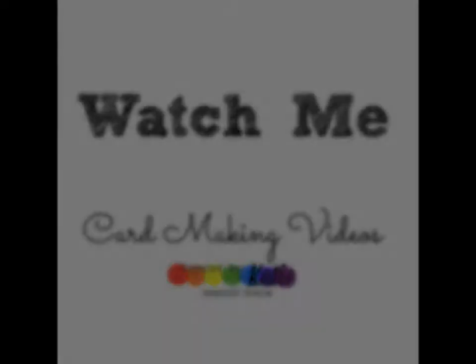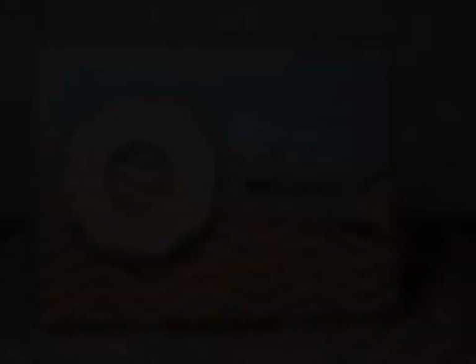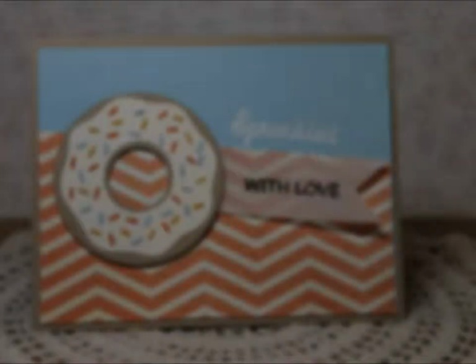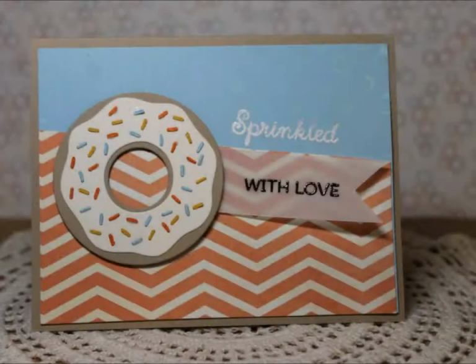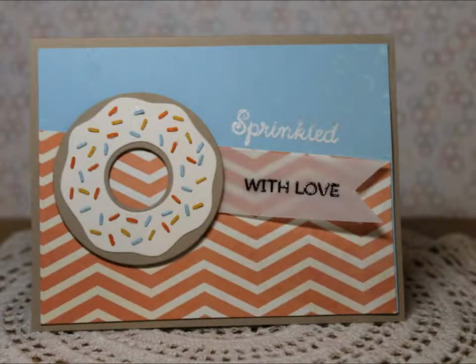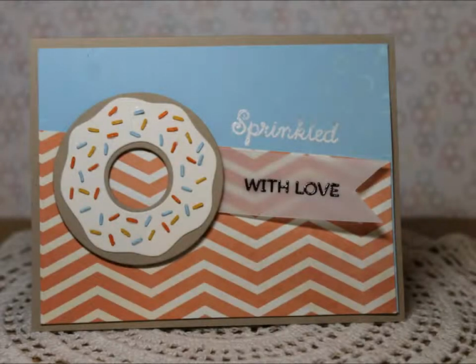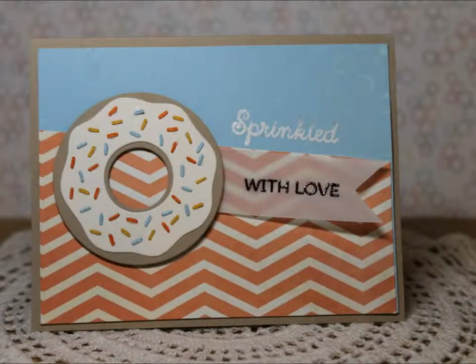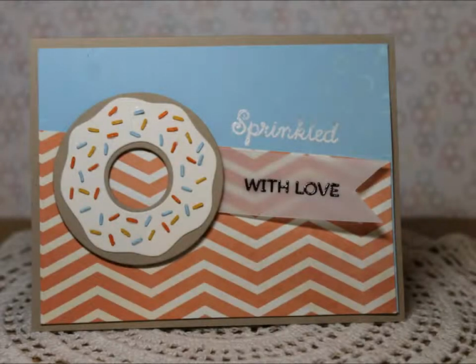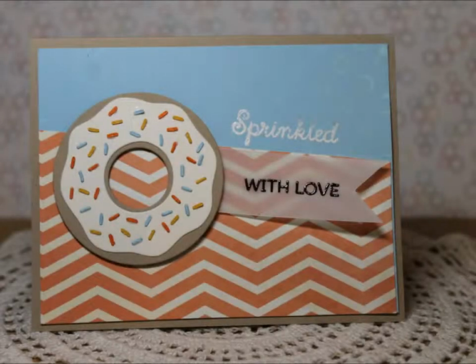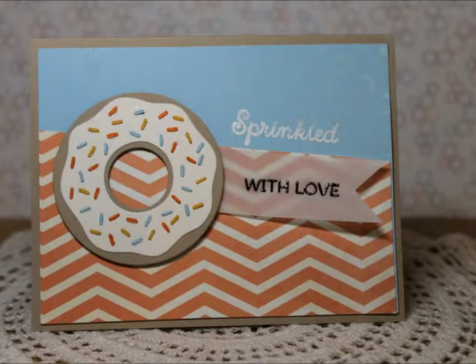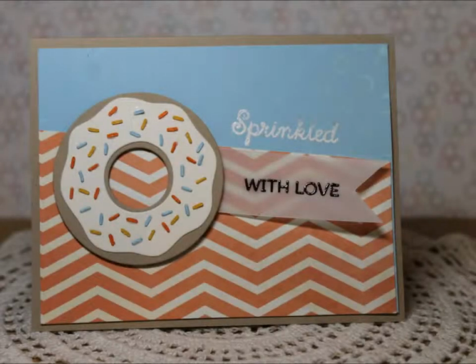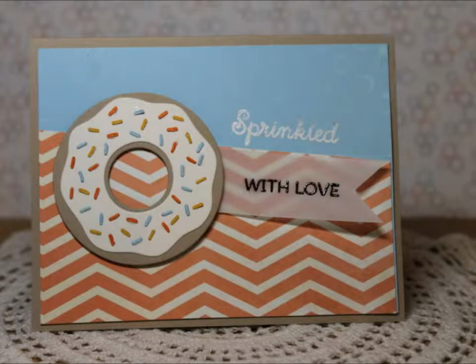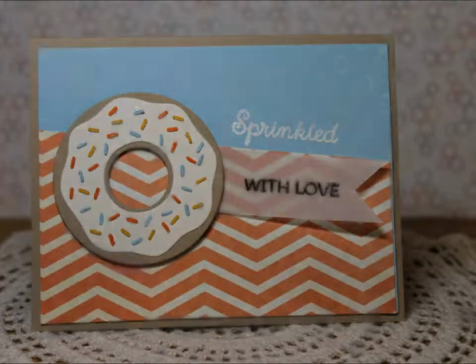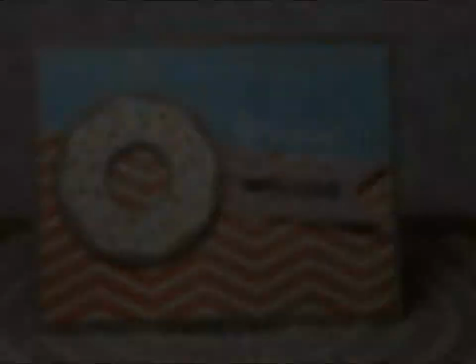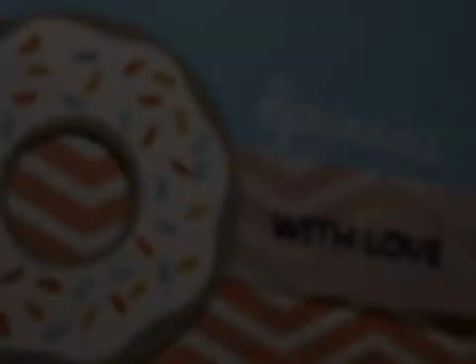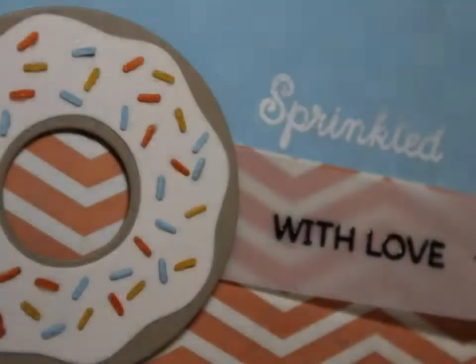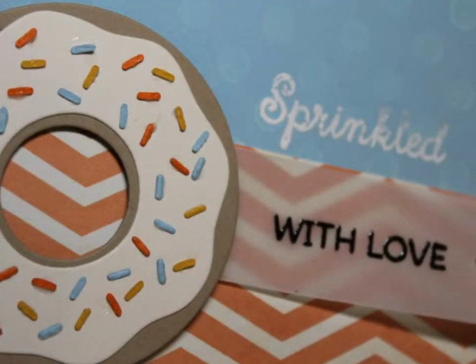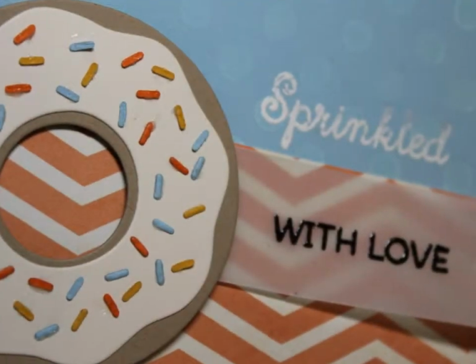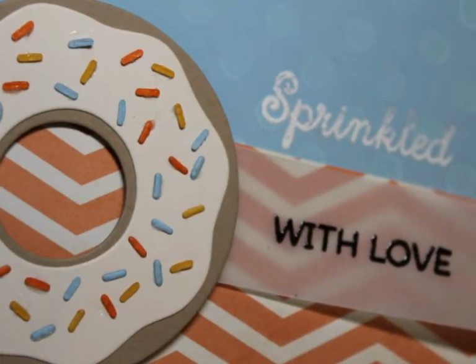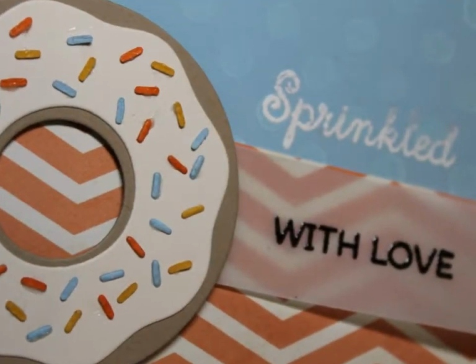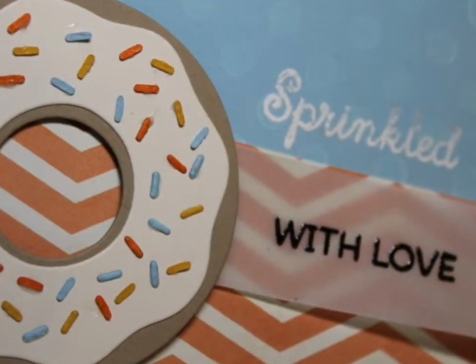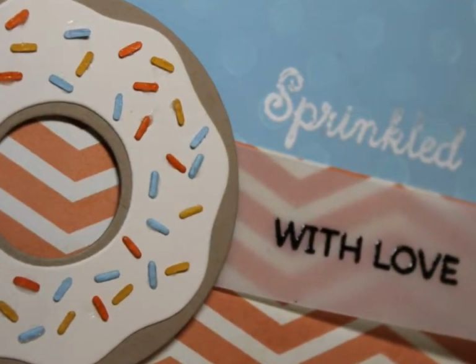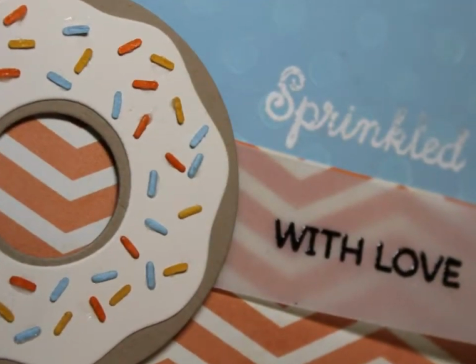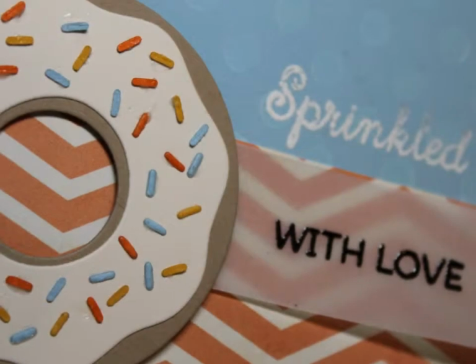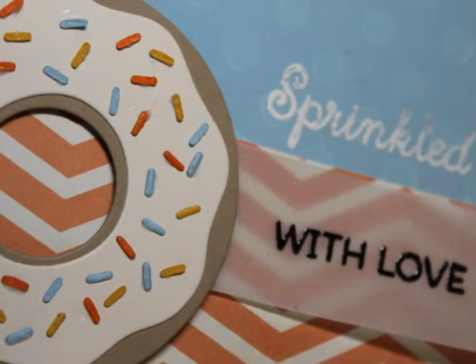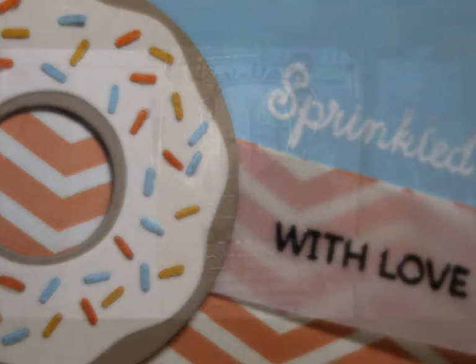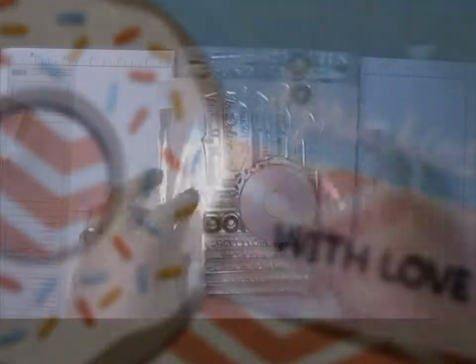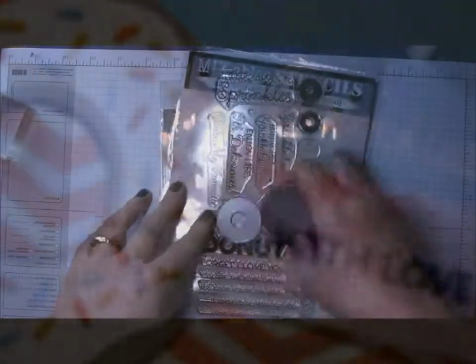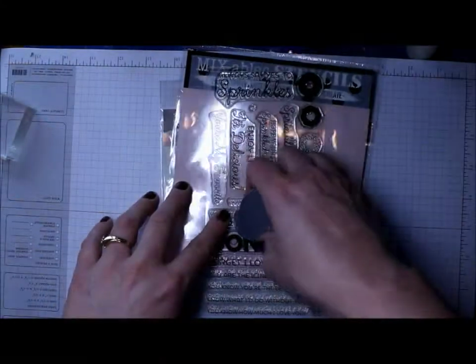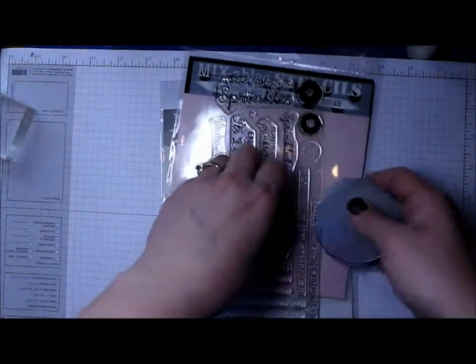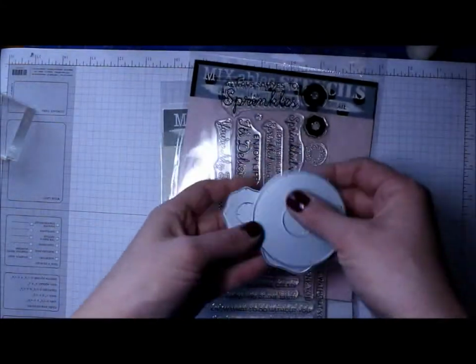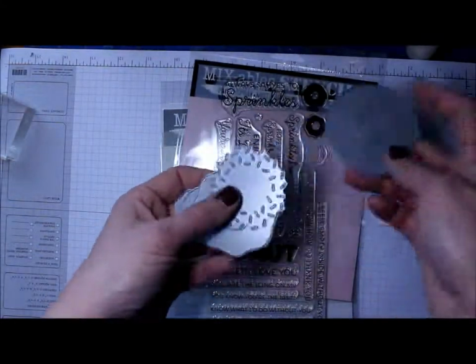Hi everyone, it's Katie and I'm here with a fun little donut card. I am currently trying to lose a few extra pounds so these are the only donuts I can have — something like this.